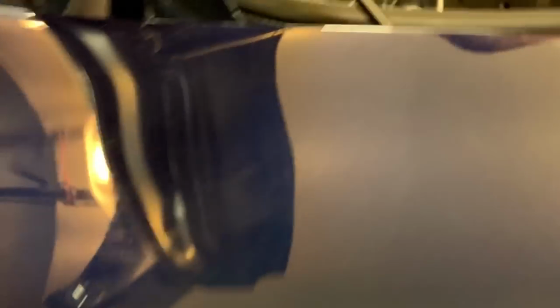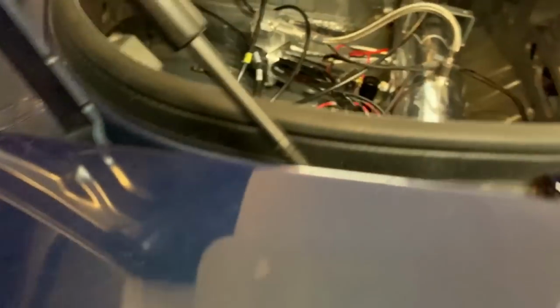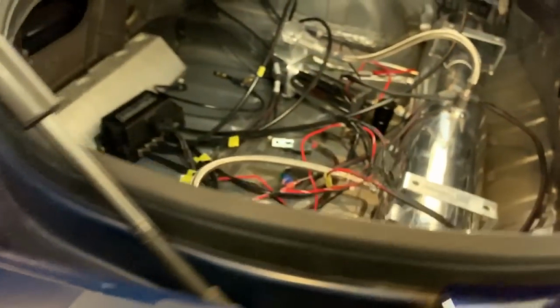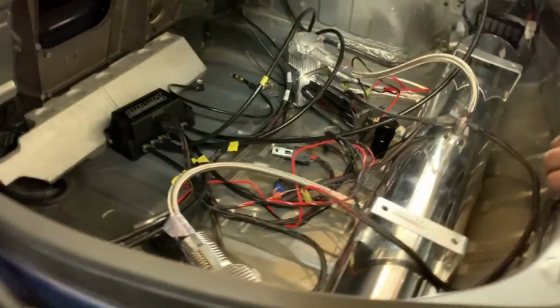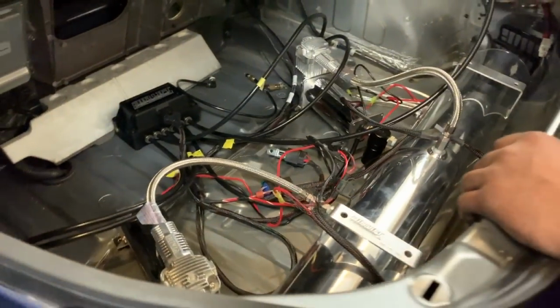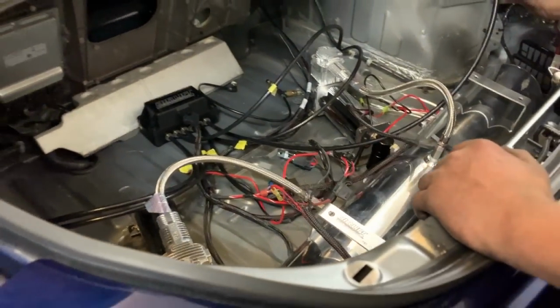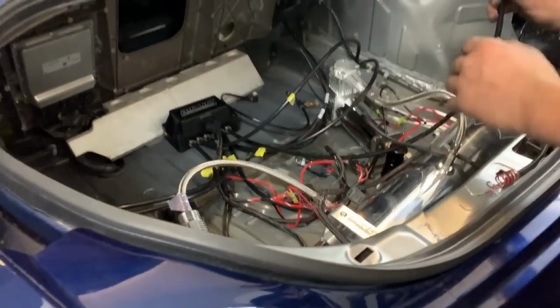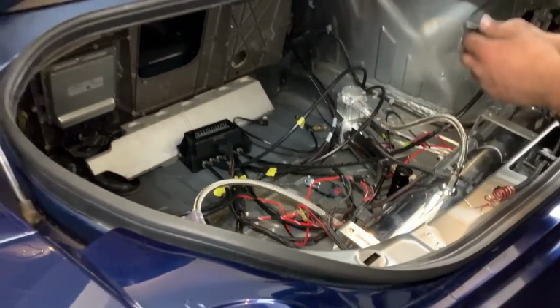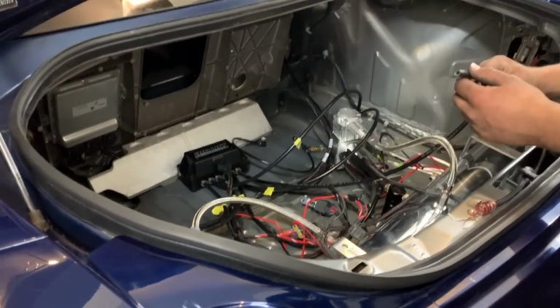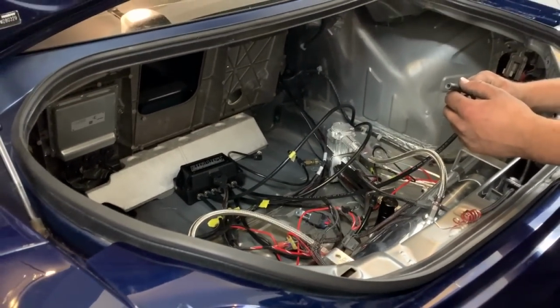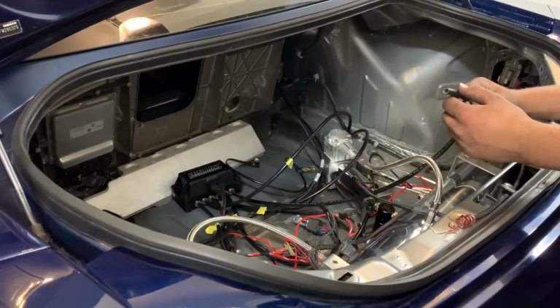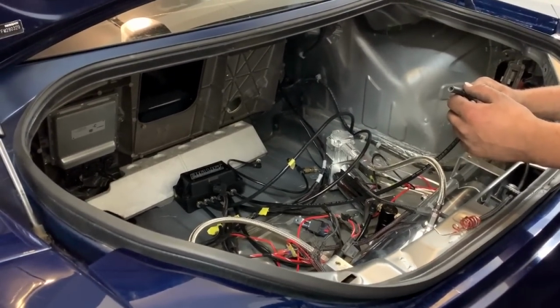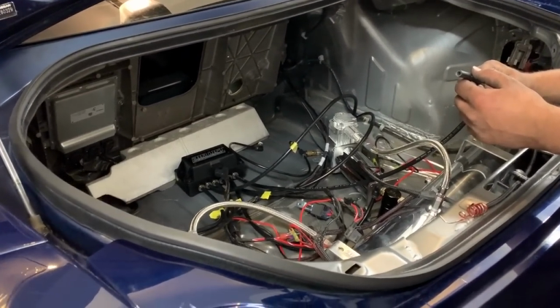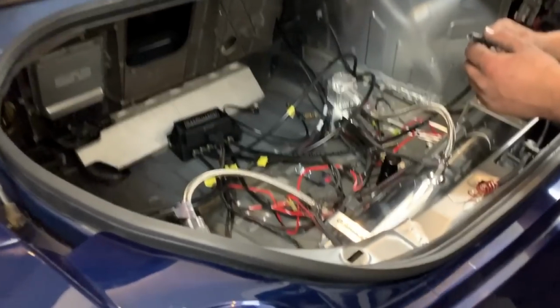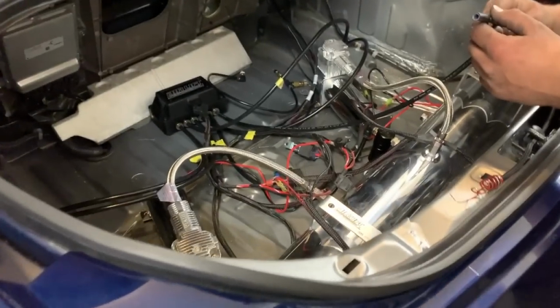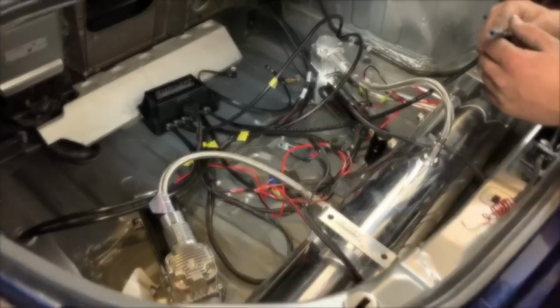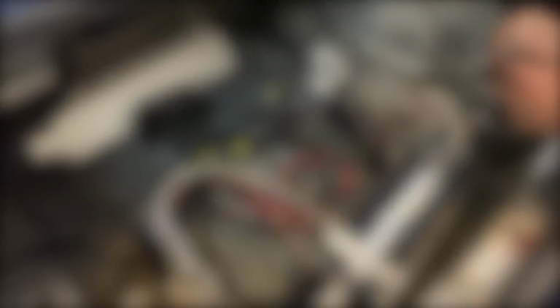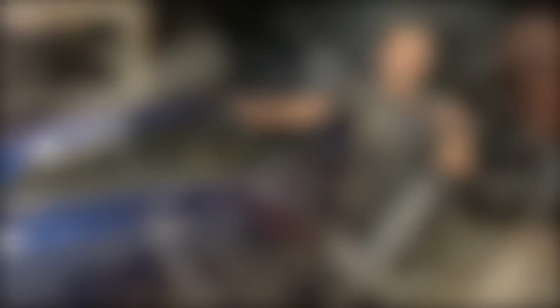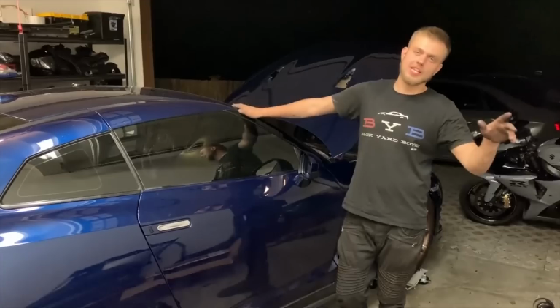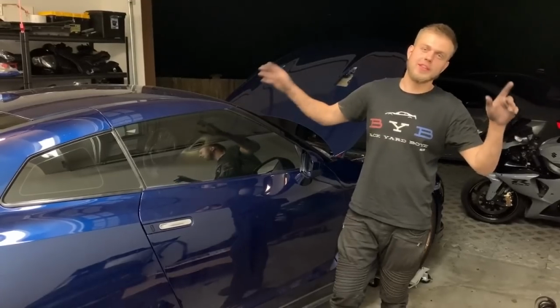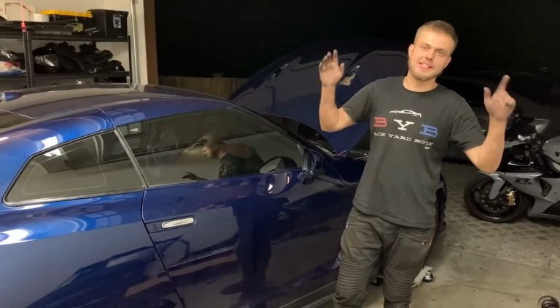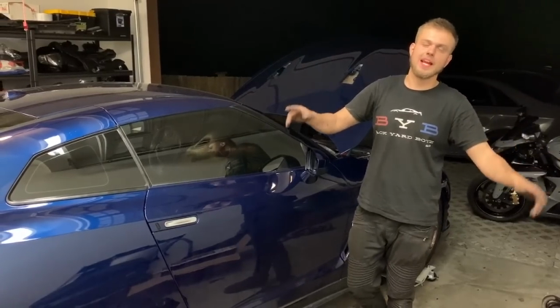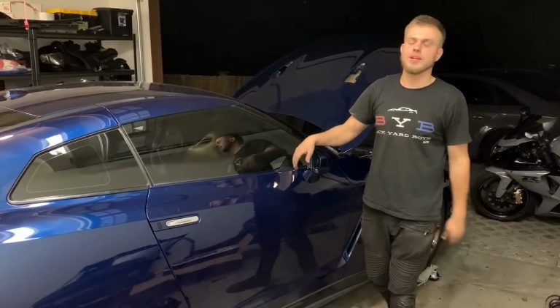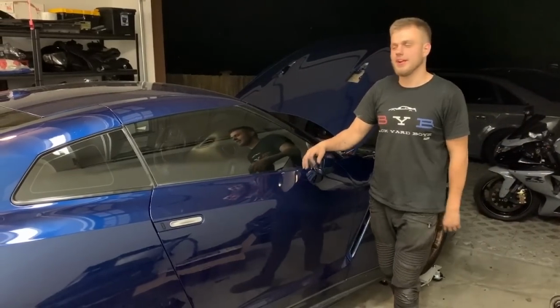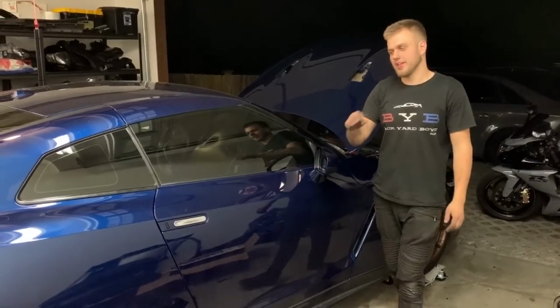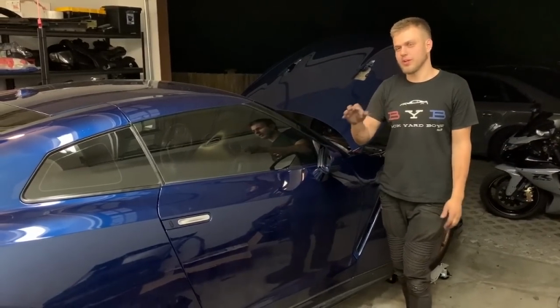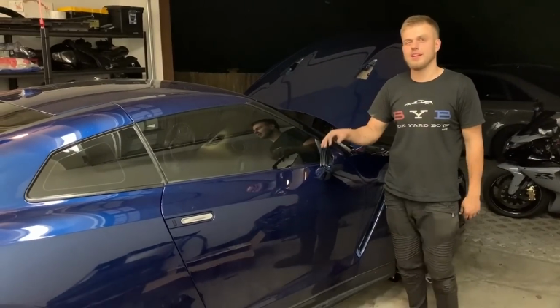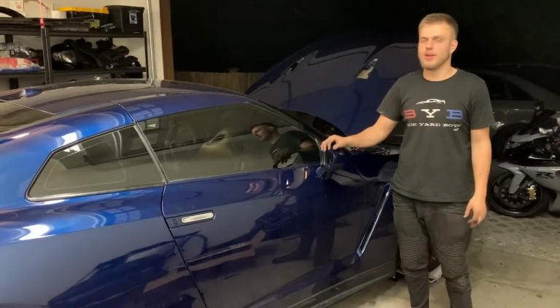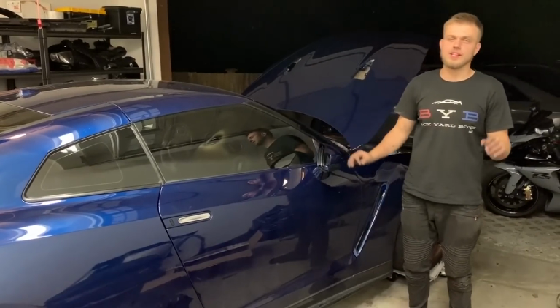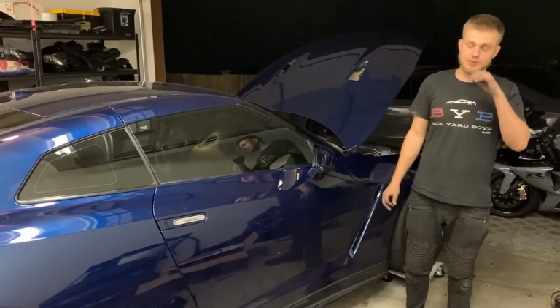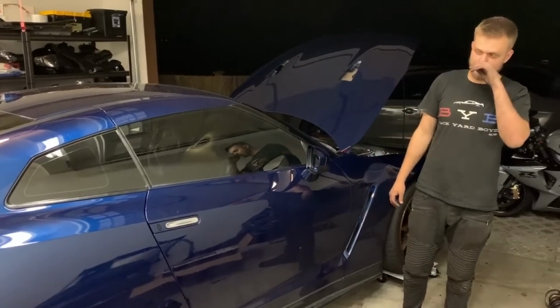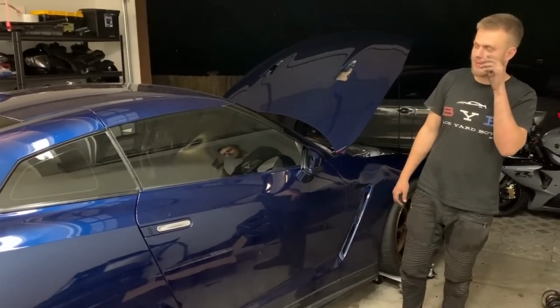Where did it release the air from? I heard it — it was awesome. We got the system calibrated. Everything is working. No air leaks. I'm super happy.